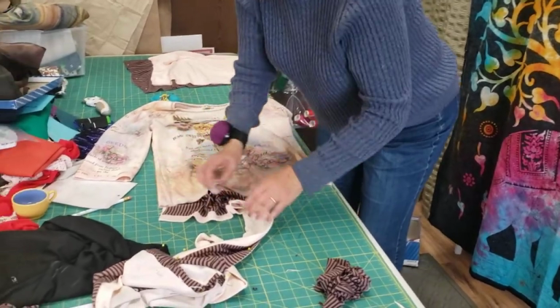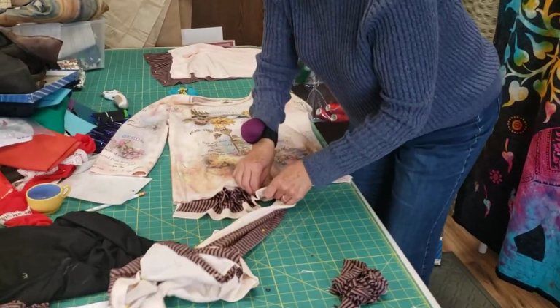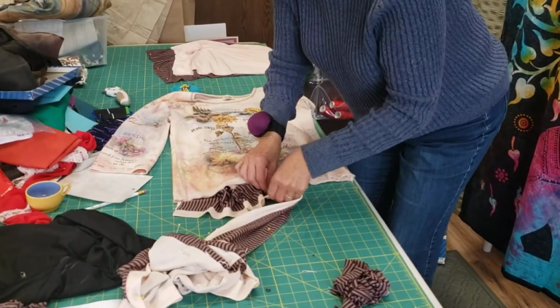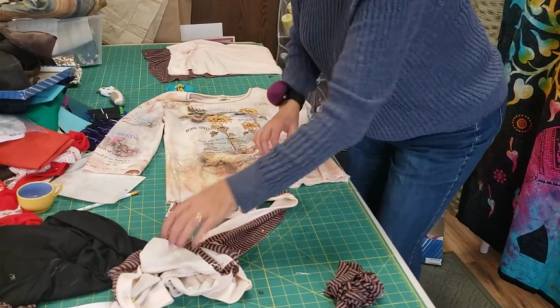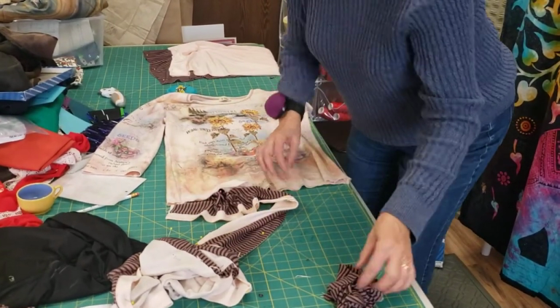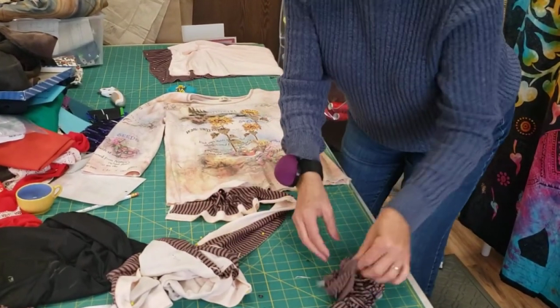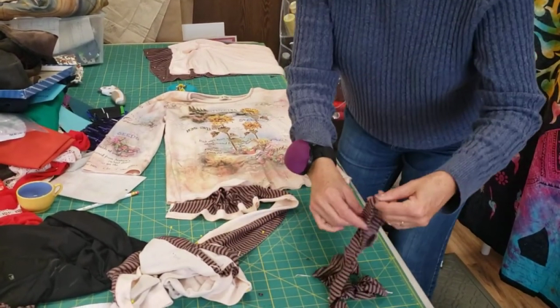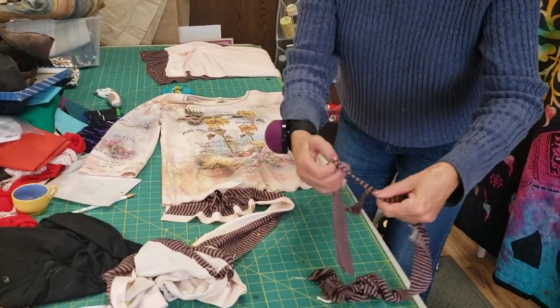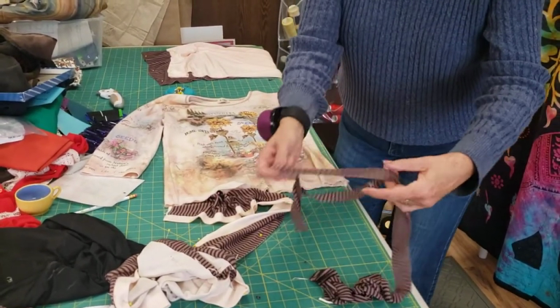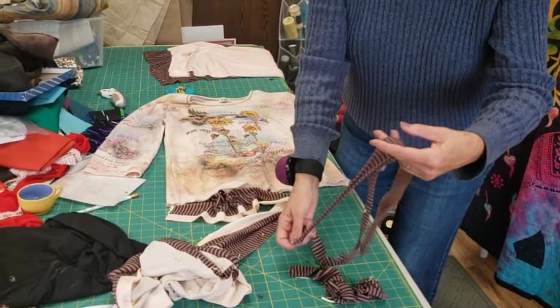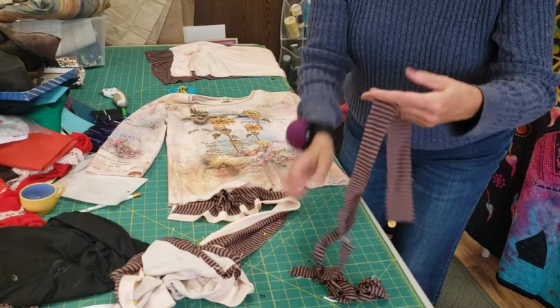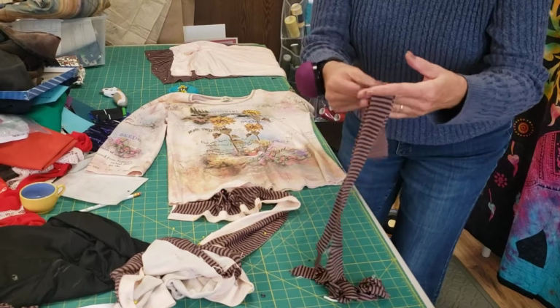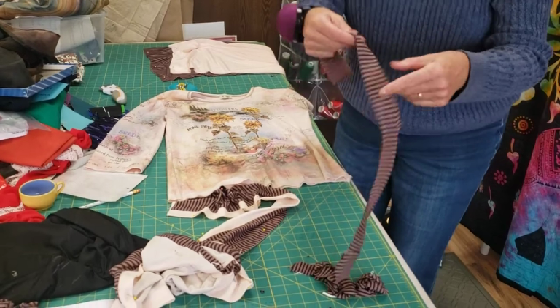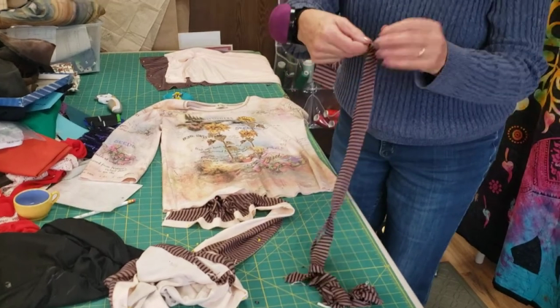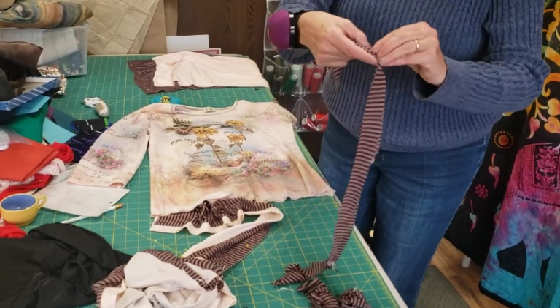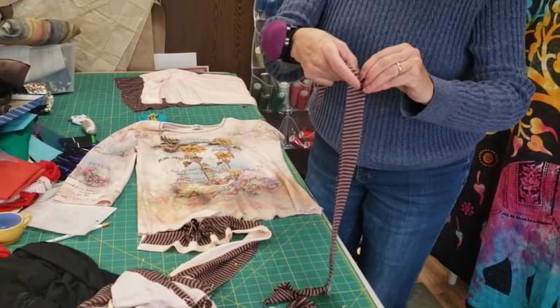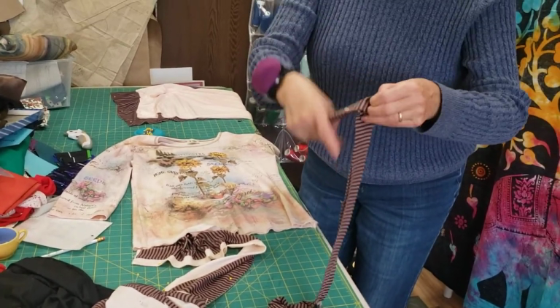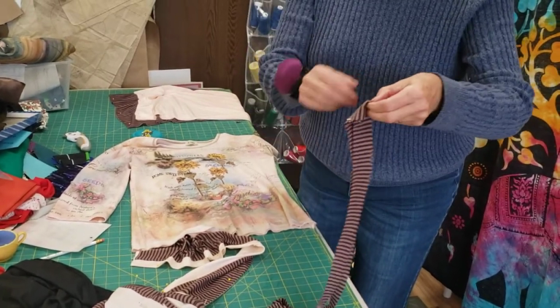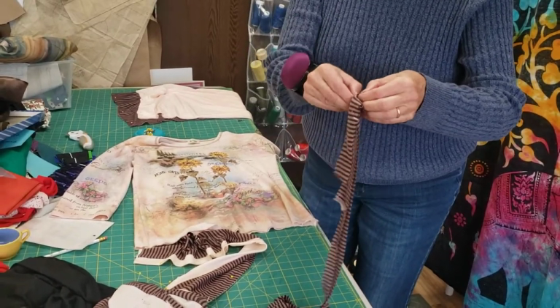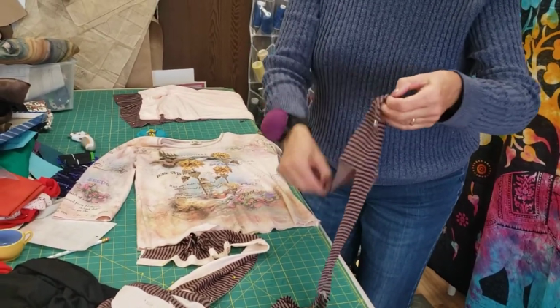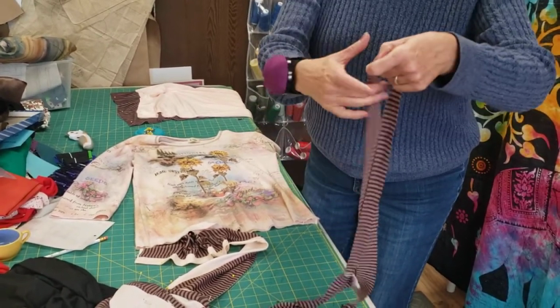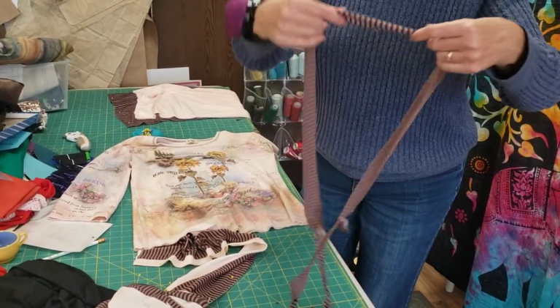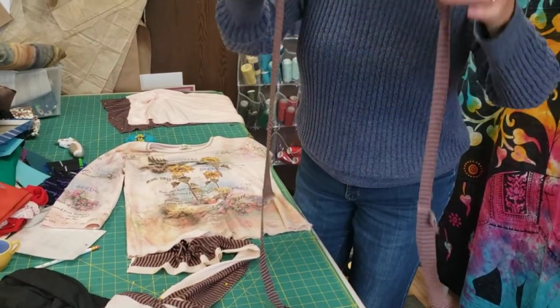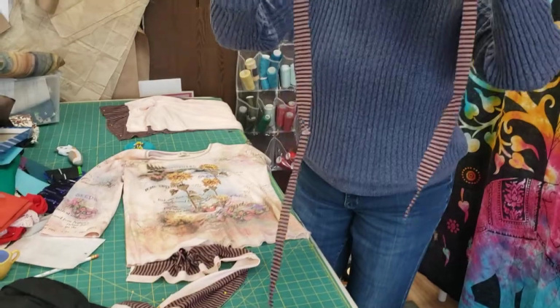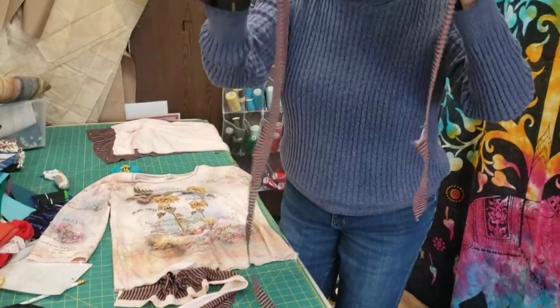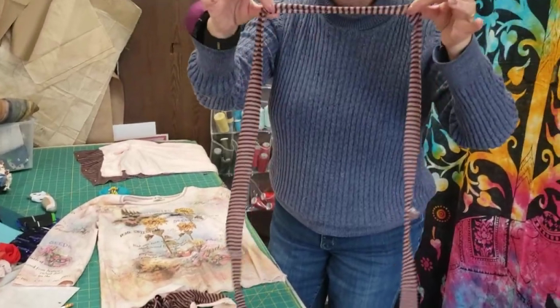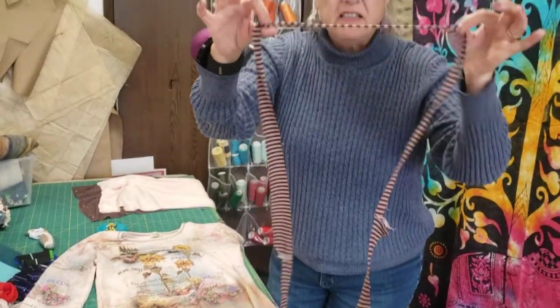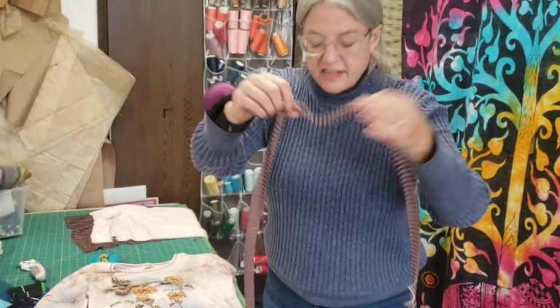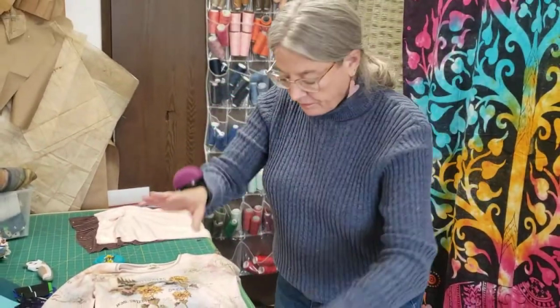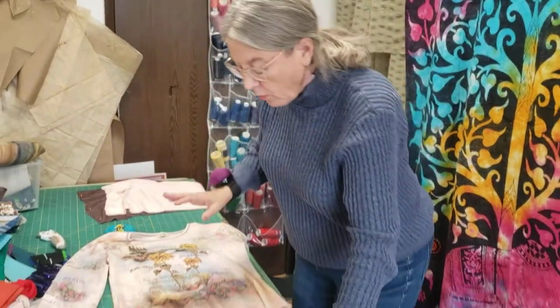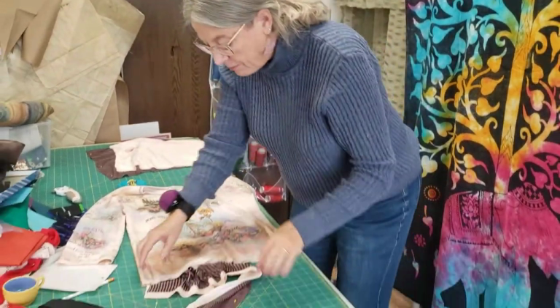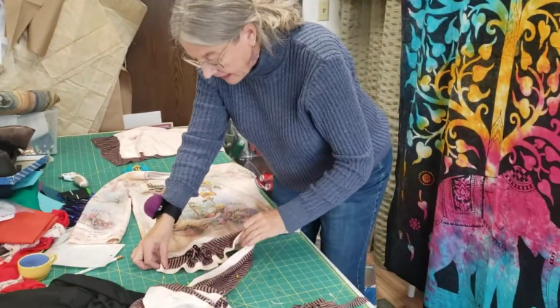But the stripy stripe fabric is just that knit that you hate to work with because it's so frickin' thin, it's like tissue paper. It's gross — it's see-through, it does this. So I wanted to back it.